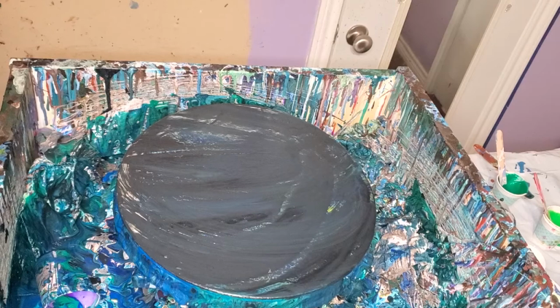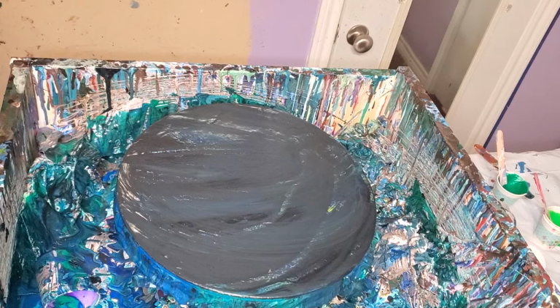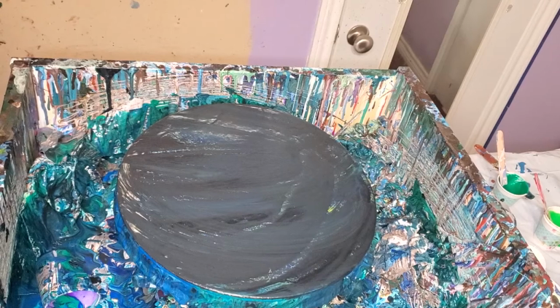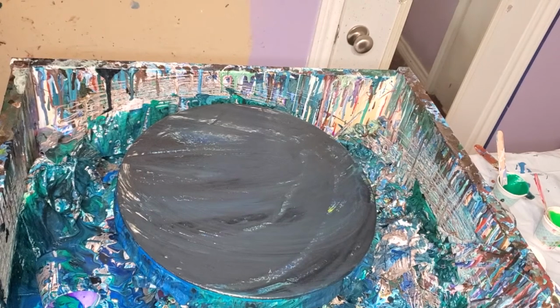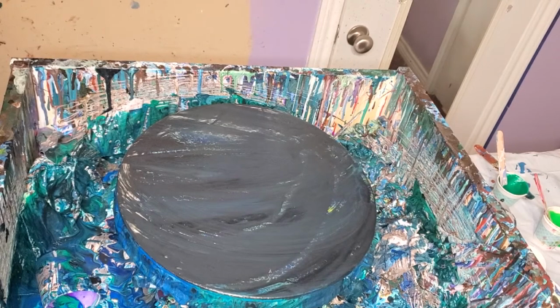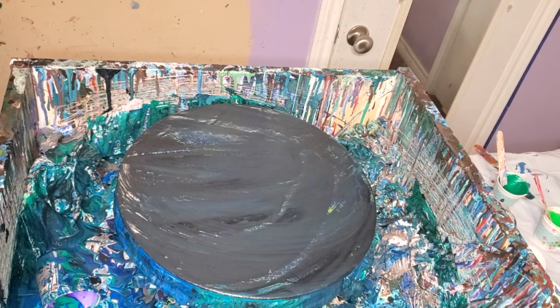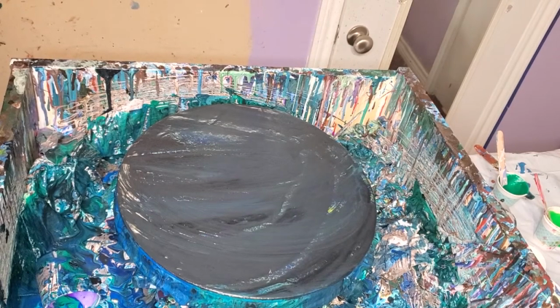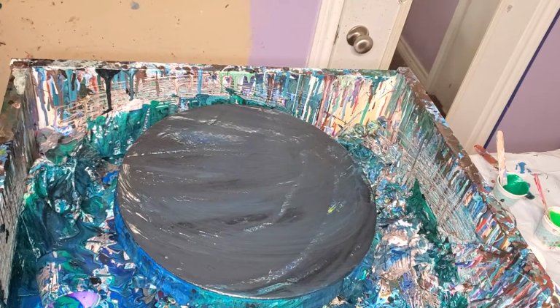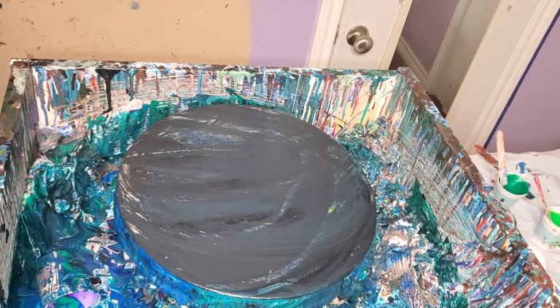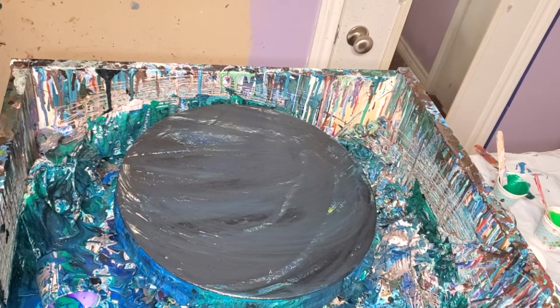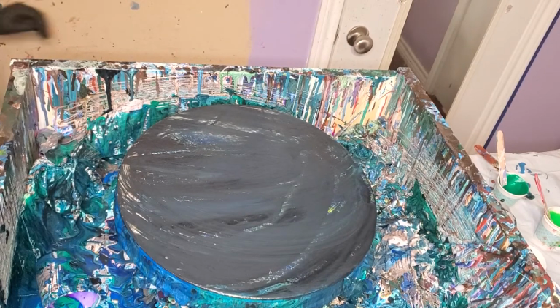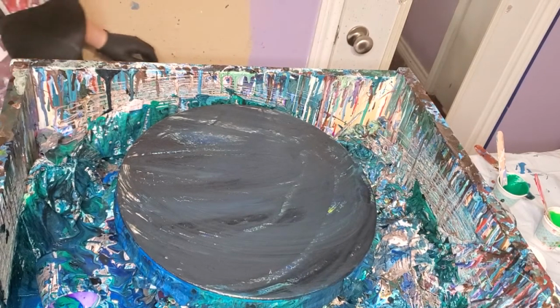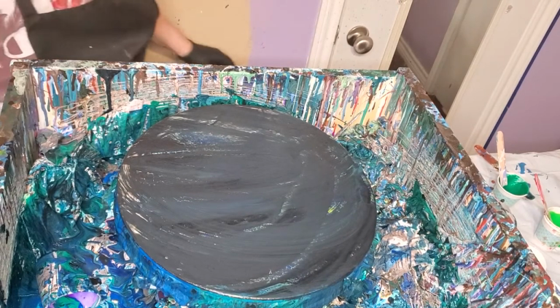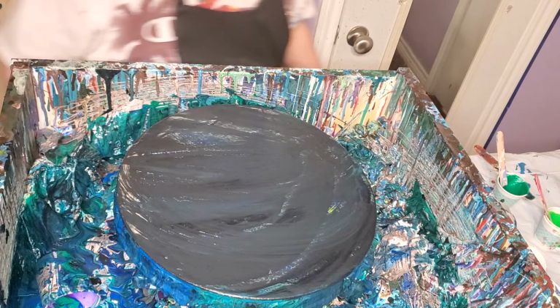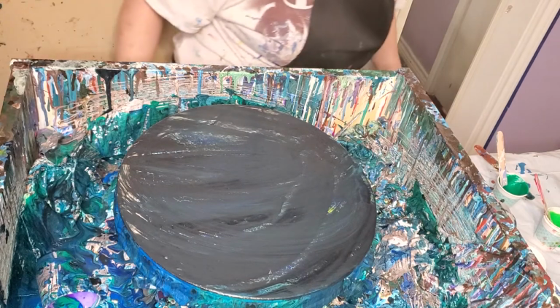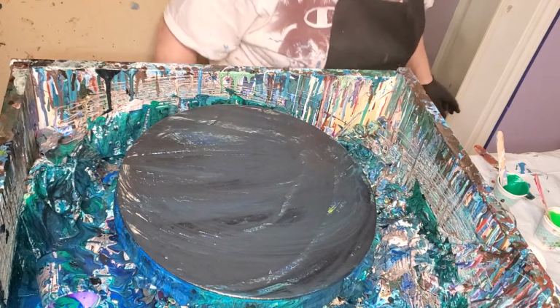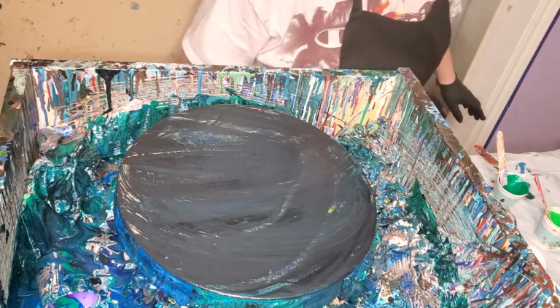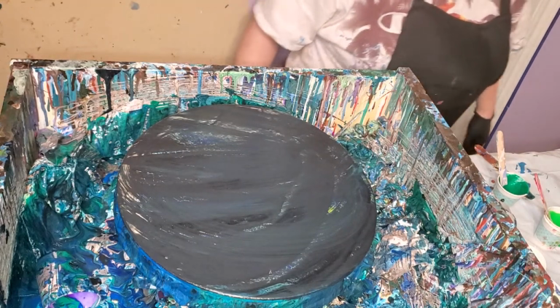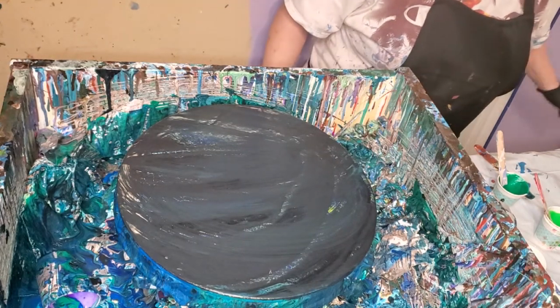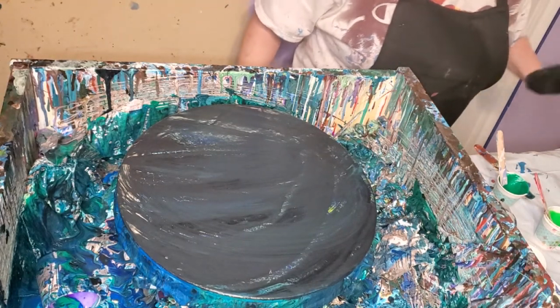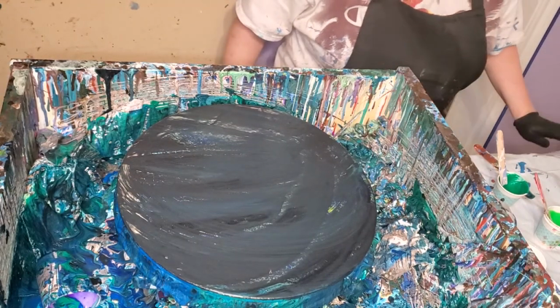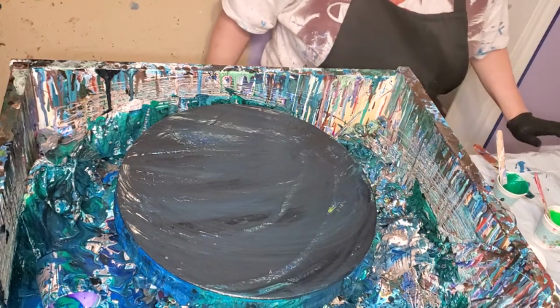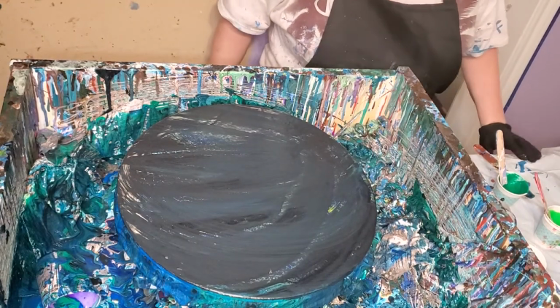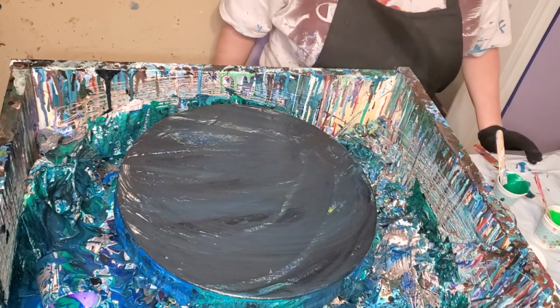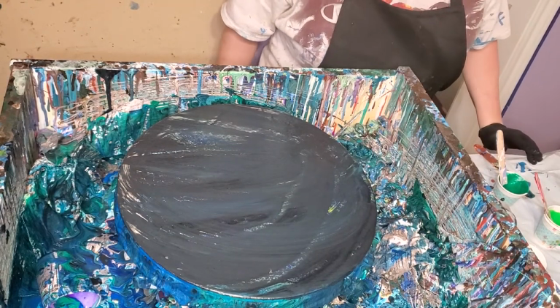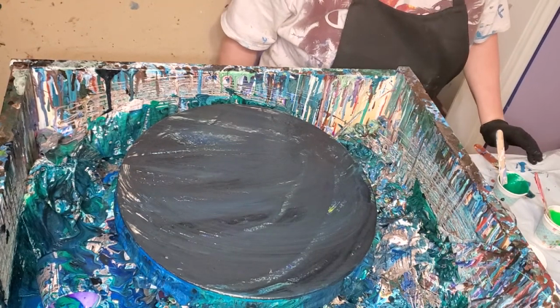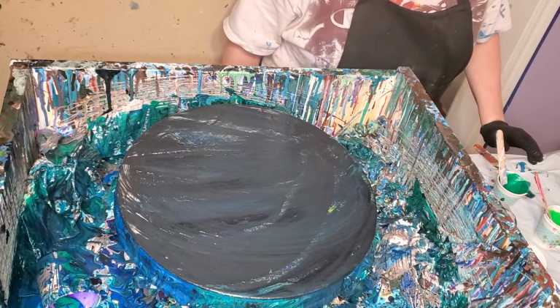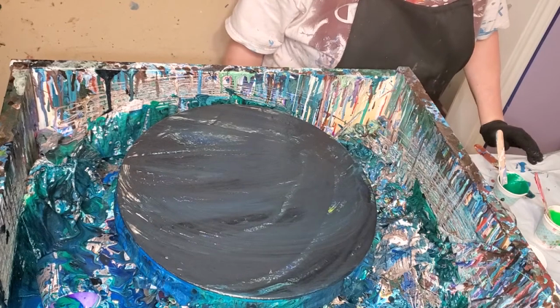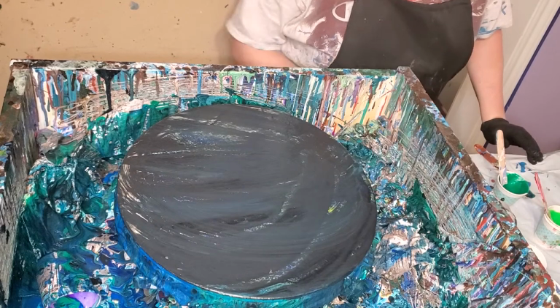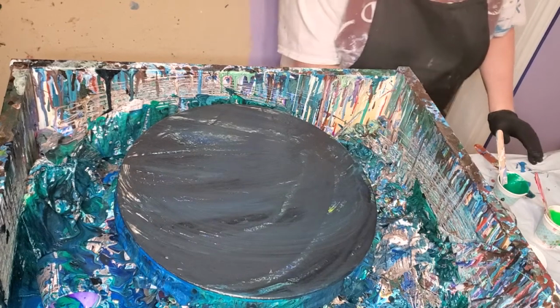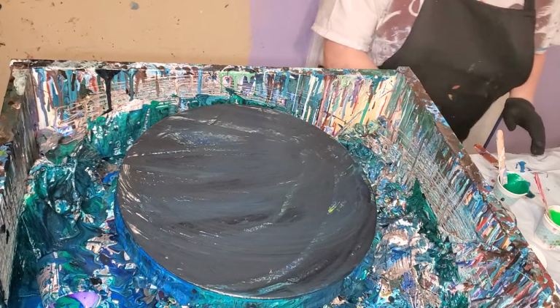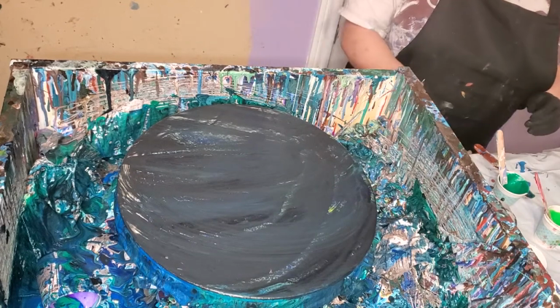Hello everybody, how y'all doing? It's a rainy day here, so that's a good day to paint. Every day is a good day to paint, but it's especially a good day to paint if it's rainy.